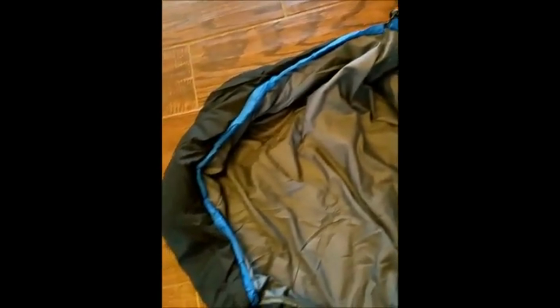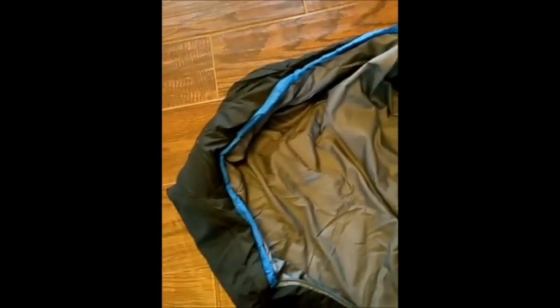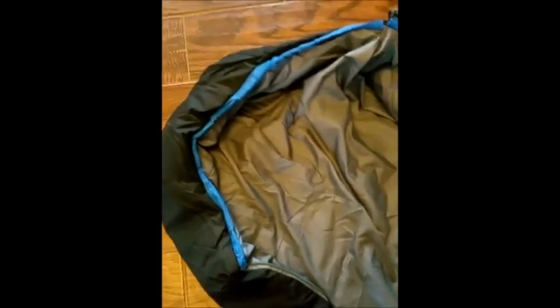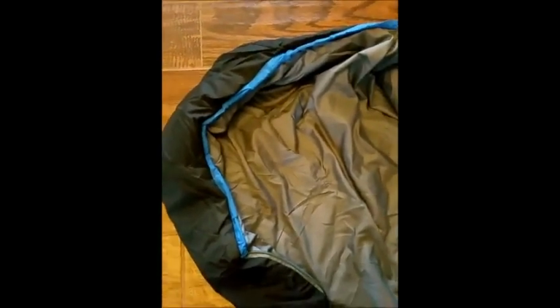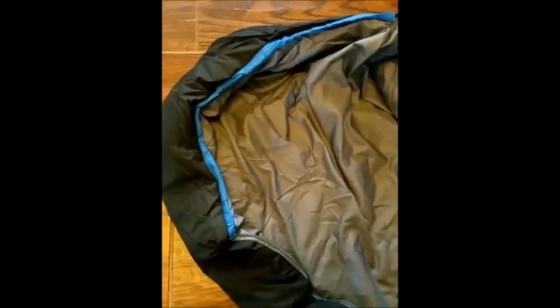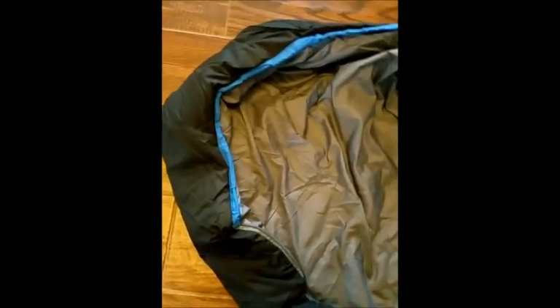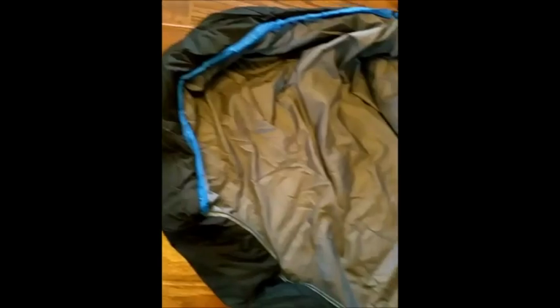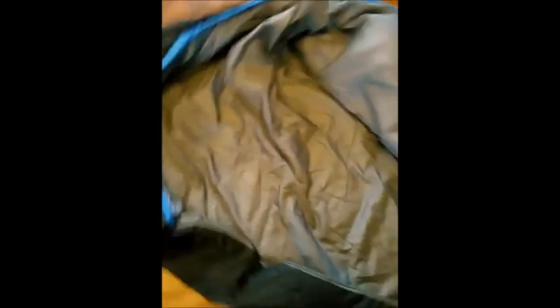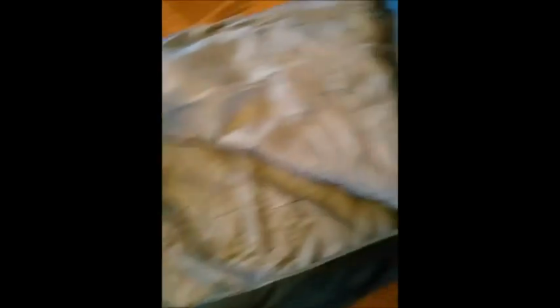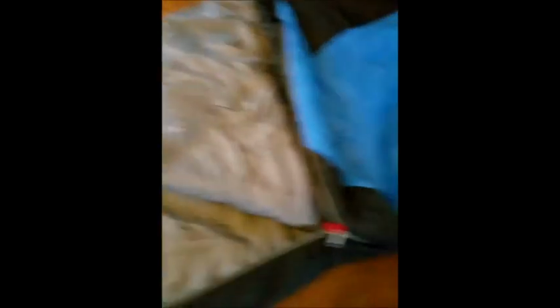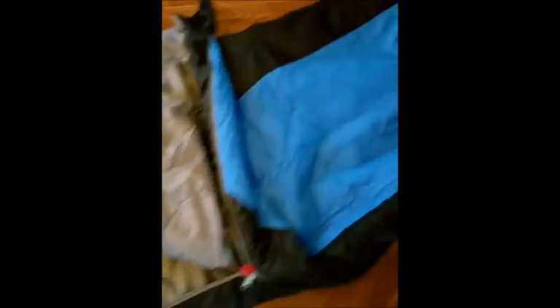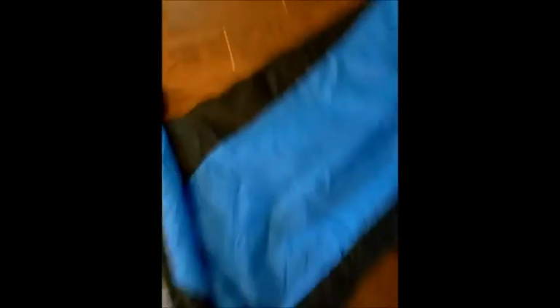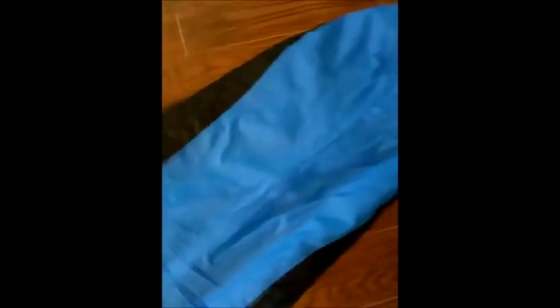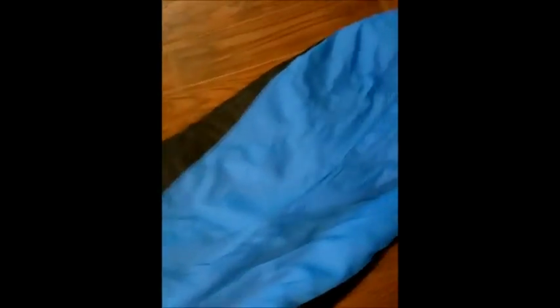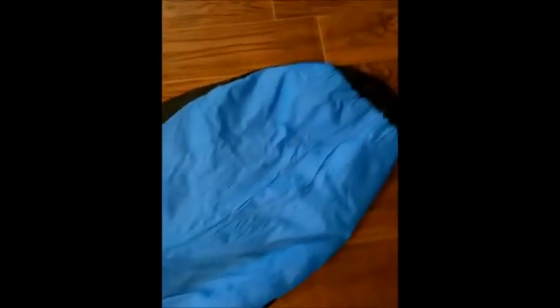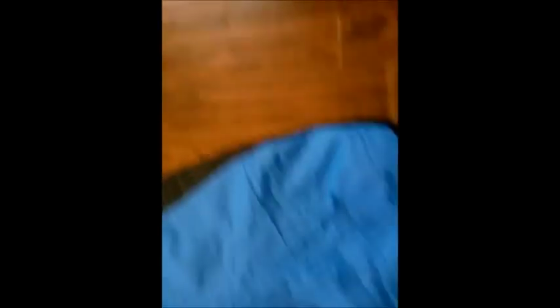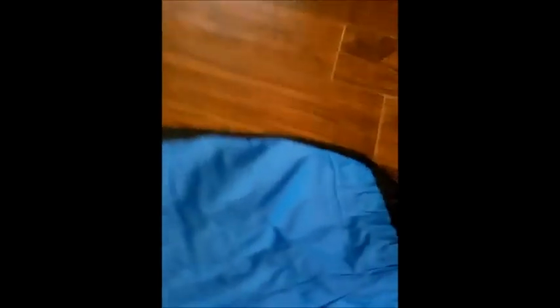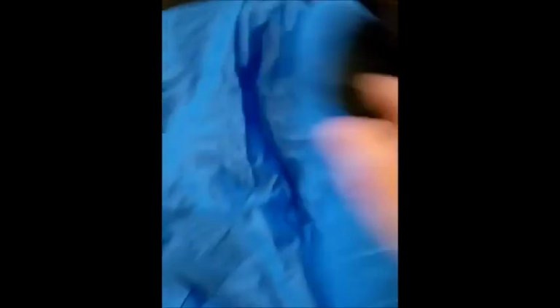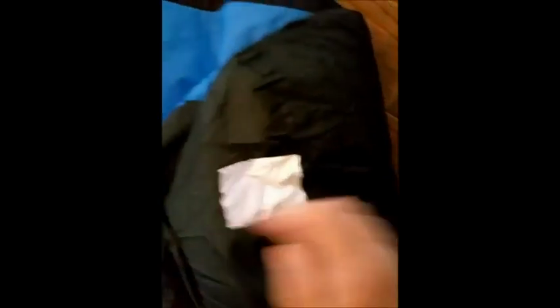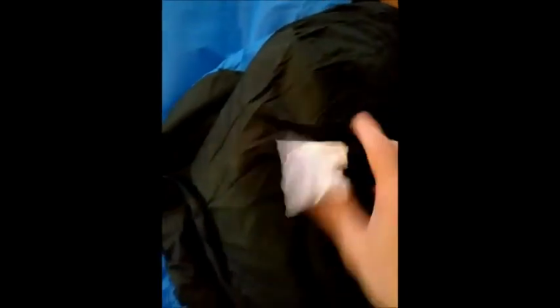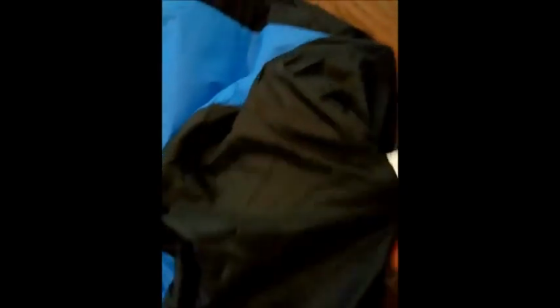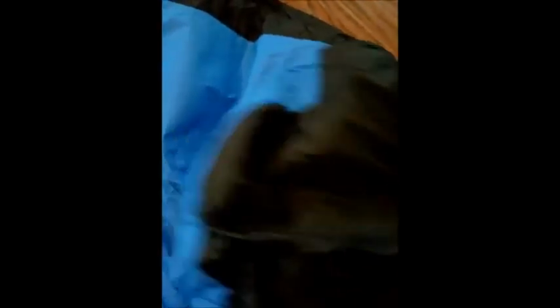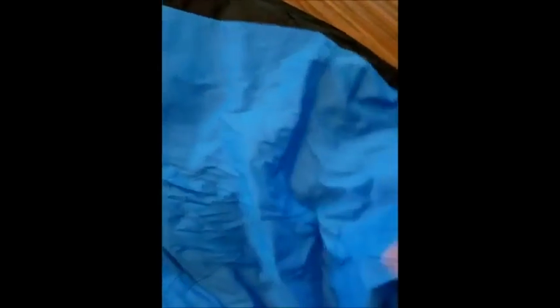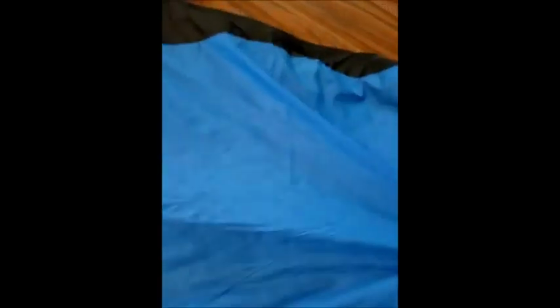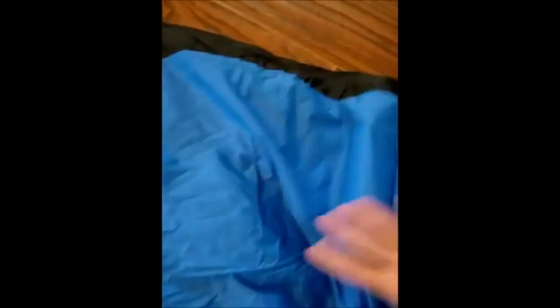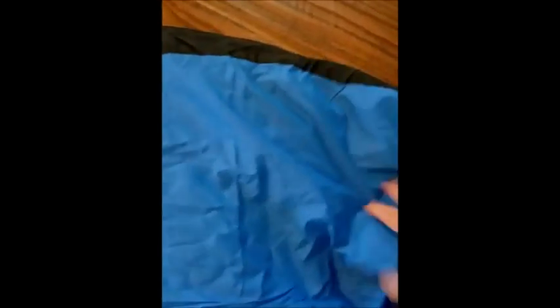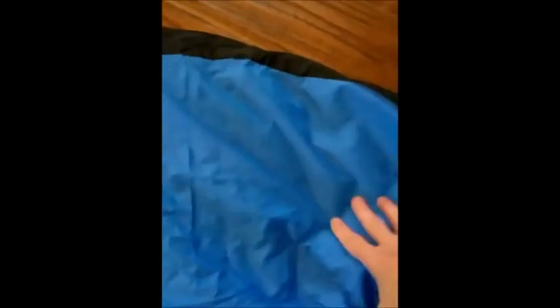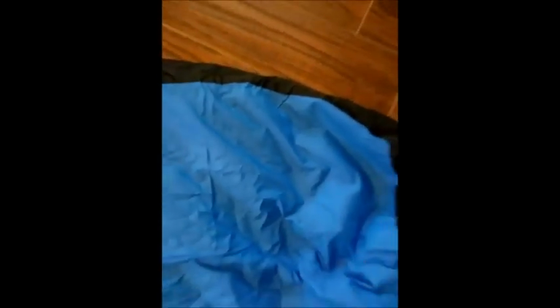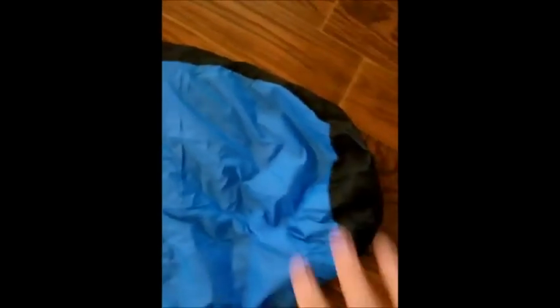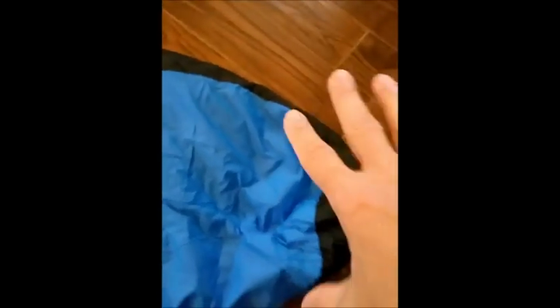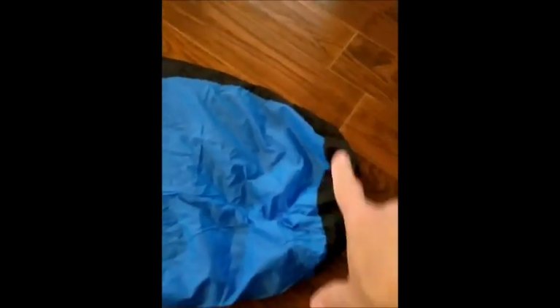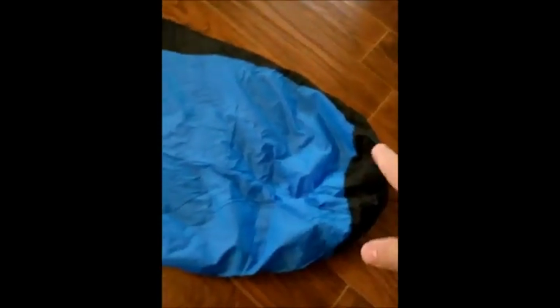This is actually a pretty good quality sleeping bag. I can't wait to use it this summer when we go camping. Here's the end of it, so your feet are going to stay nice and comfortable in there.